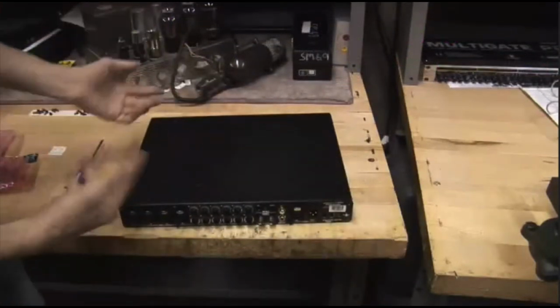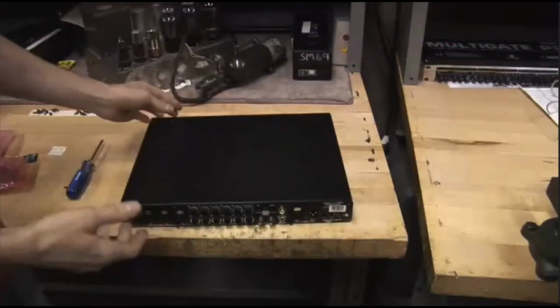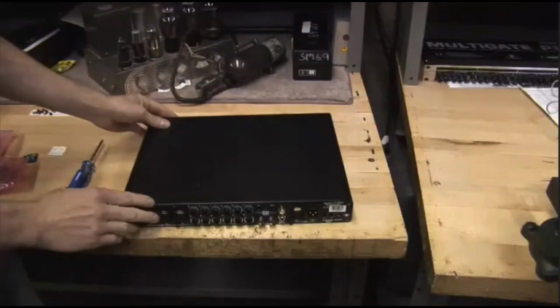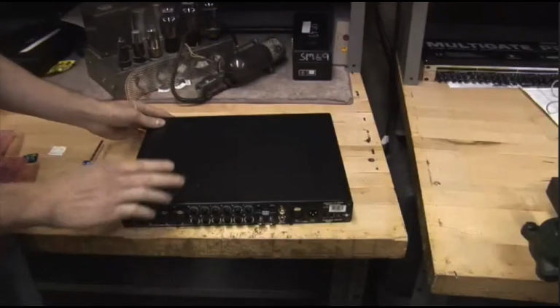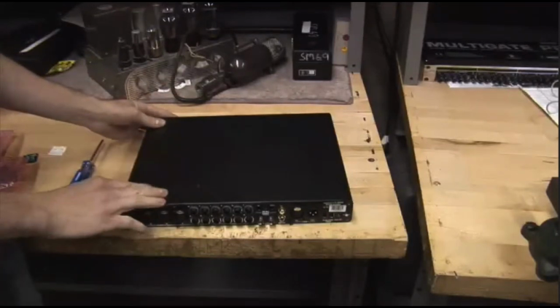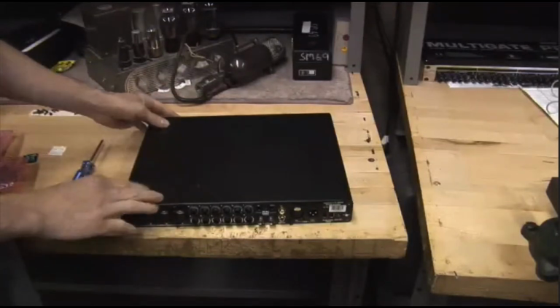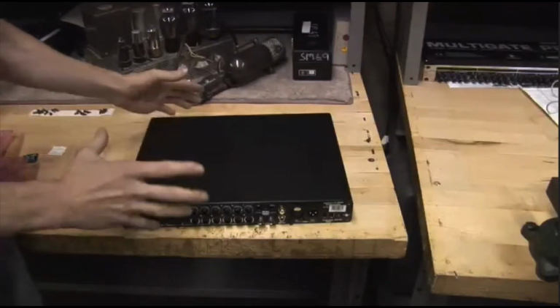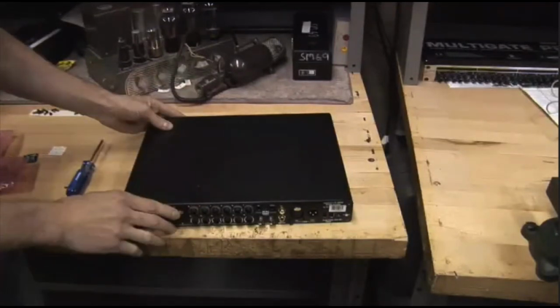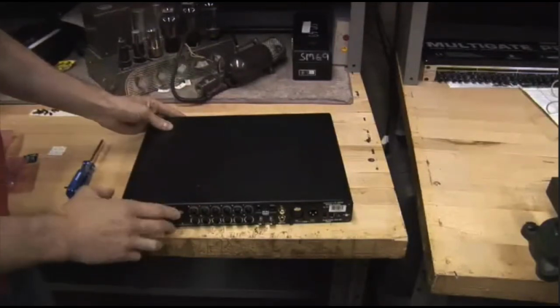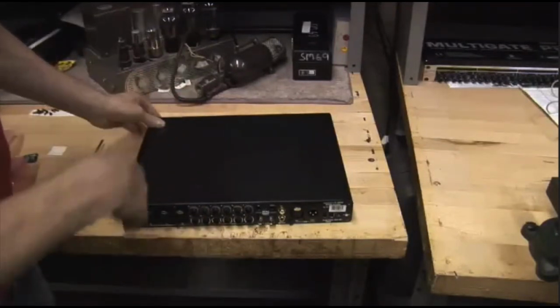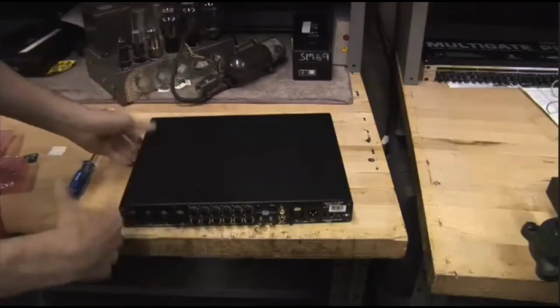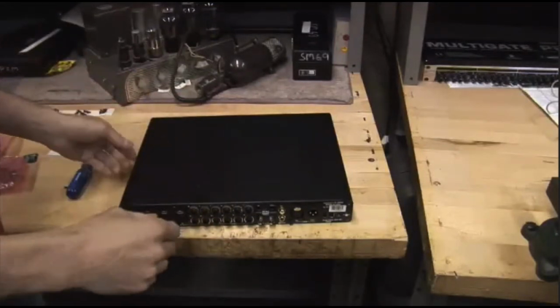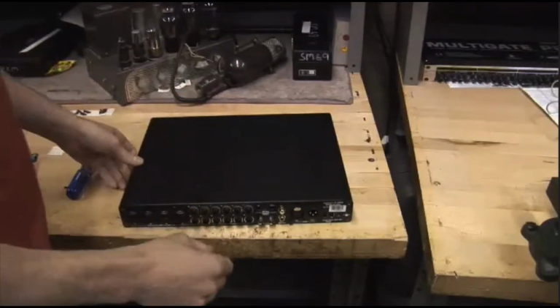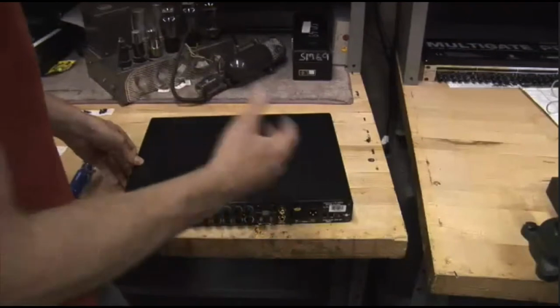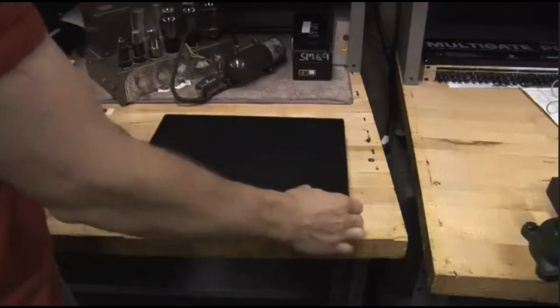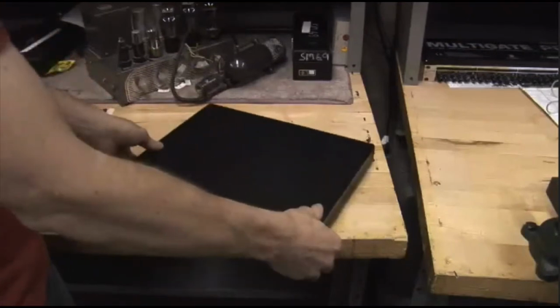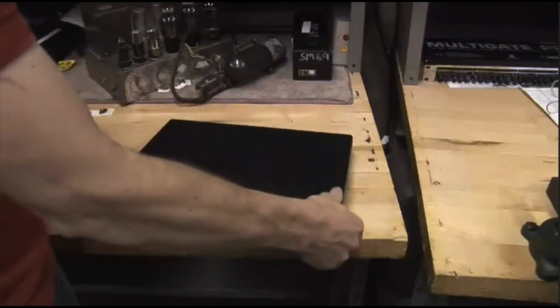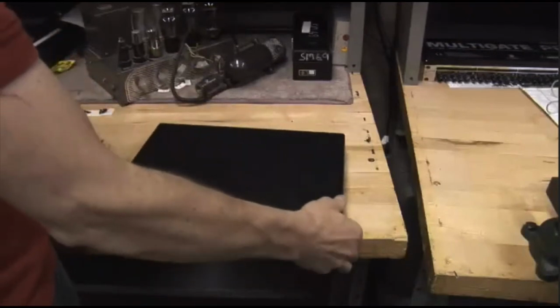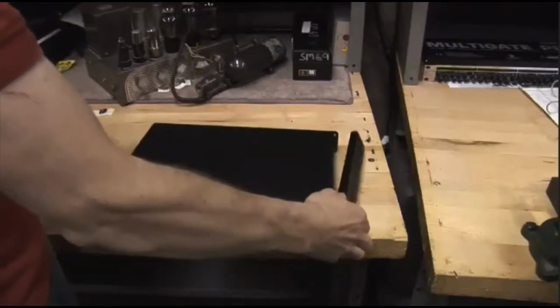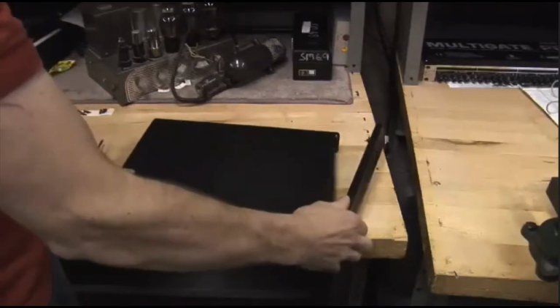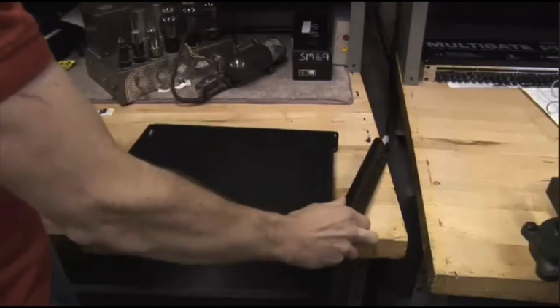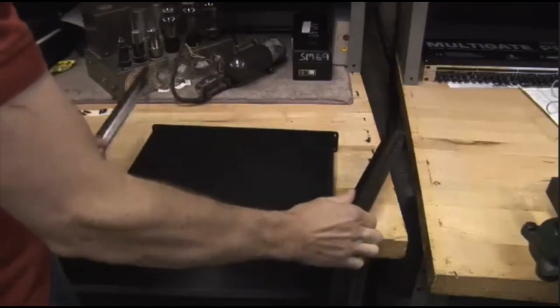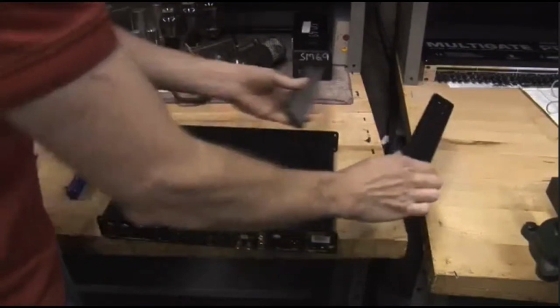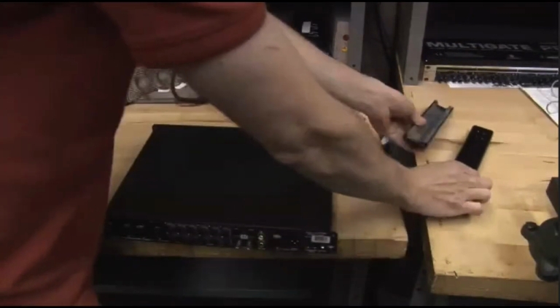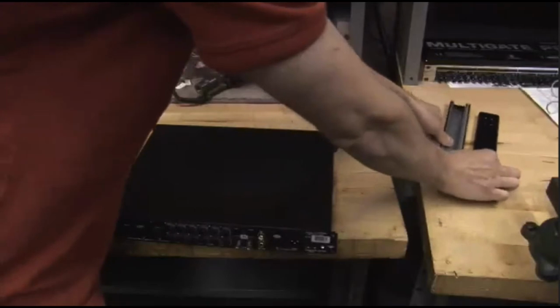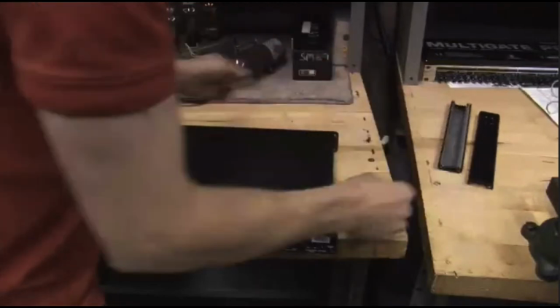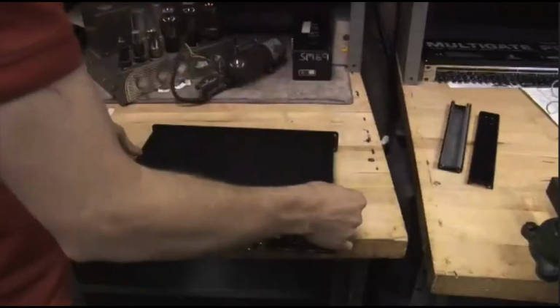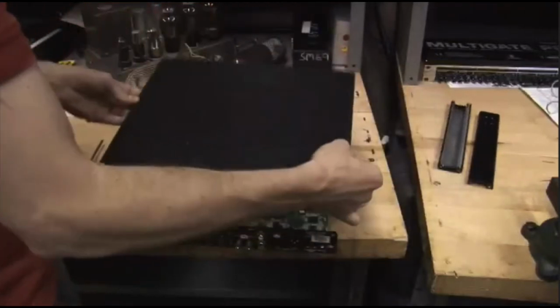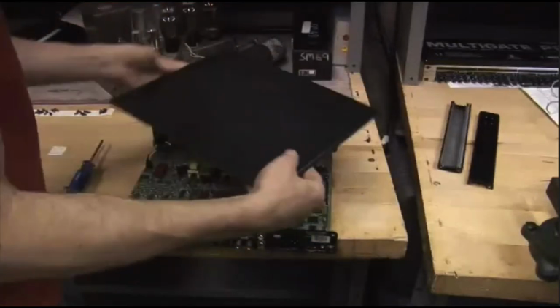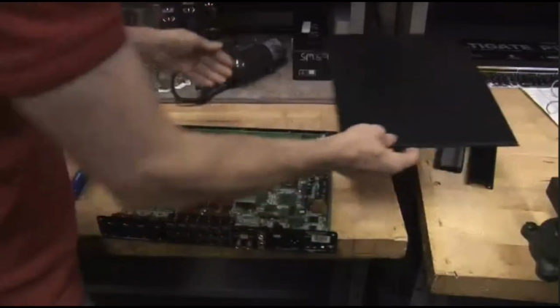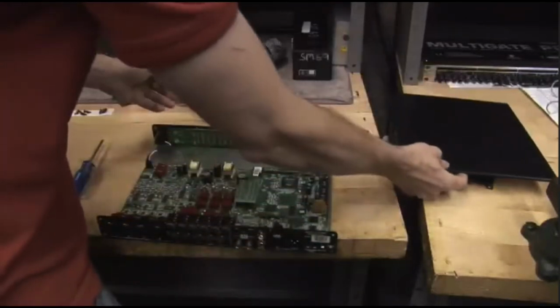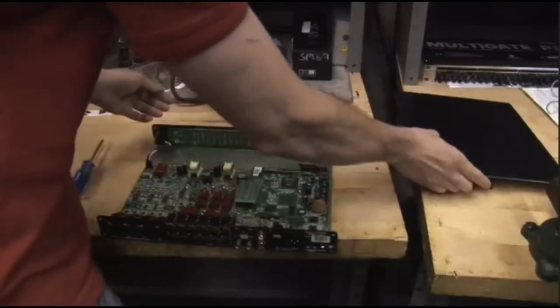Okay, lots of screws. Those Metric Halo guys are building a robust box that we can take on the road and not destroy it. So now we can slide off these side panels, set those aside, and of course the top panel just comes off. We'll set those aside as well.